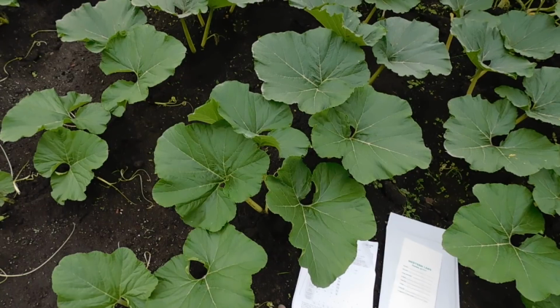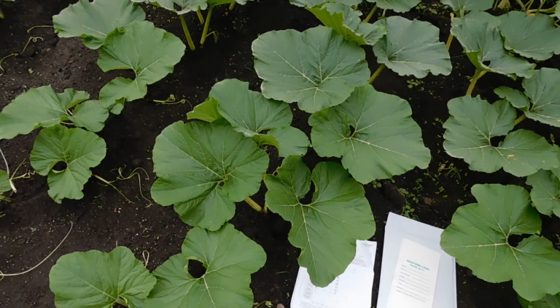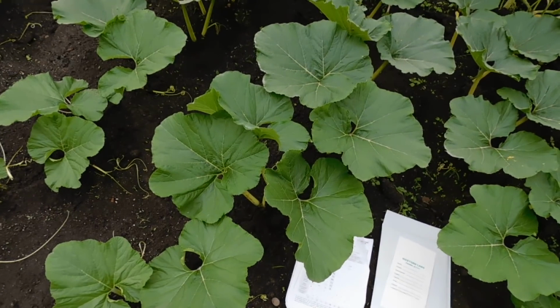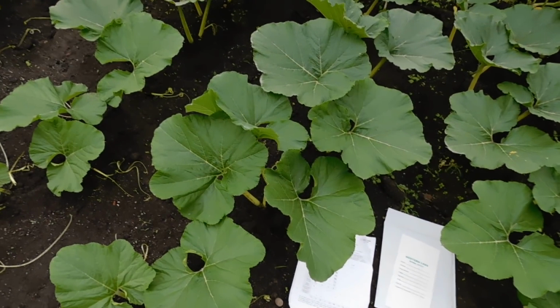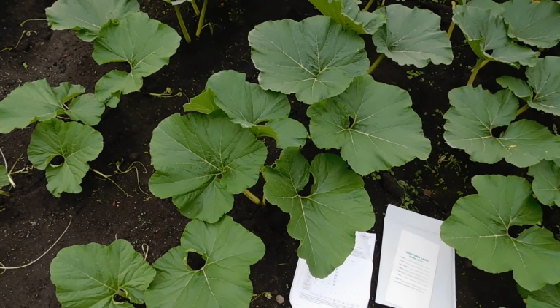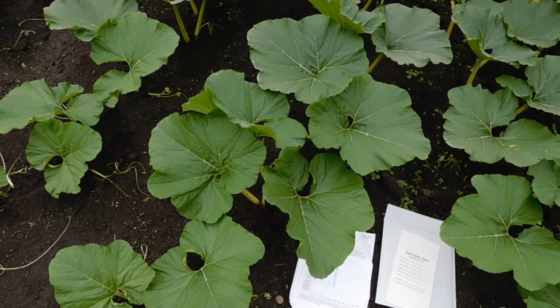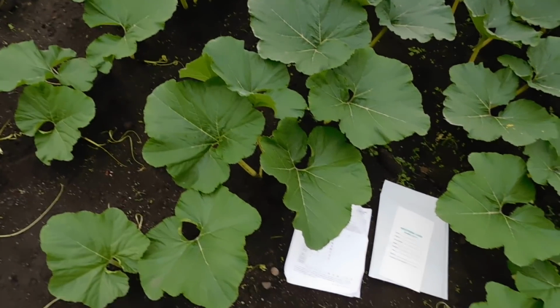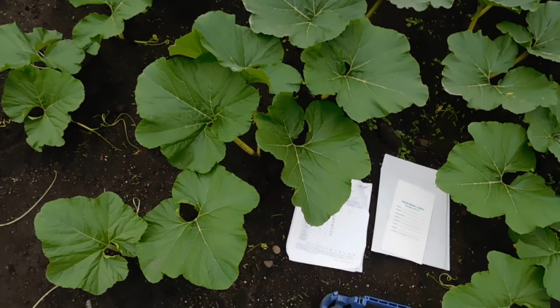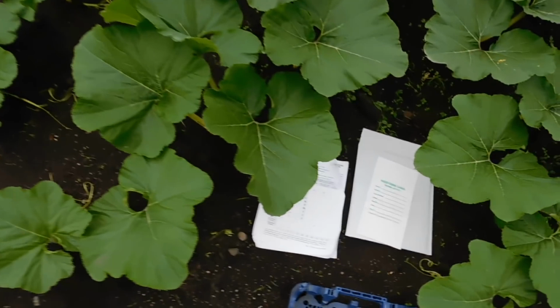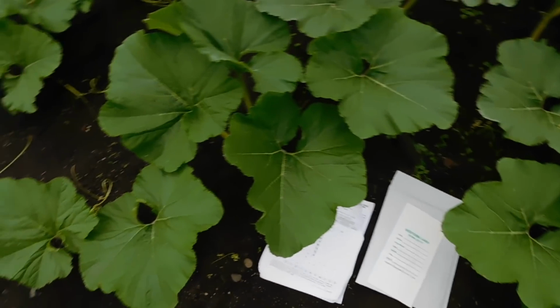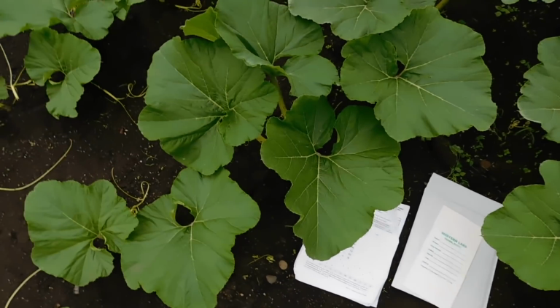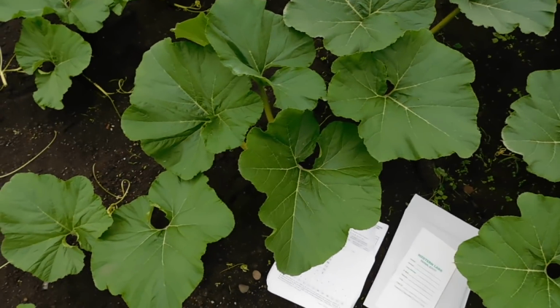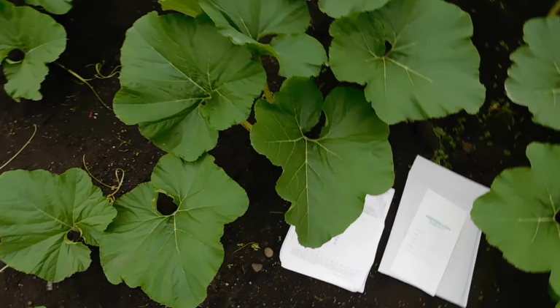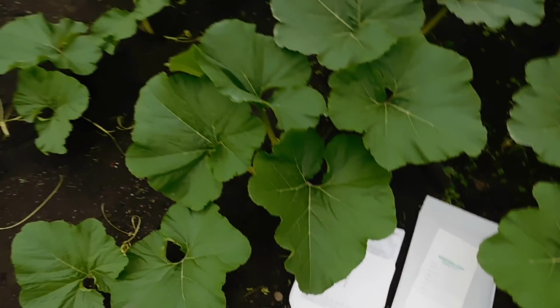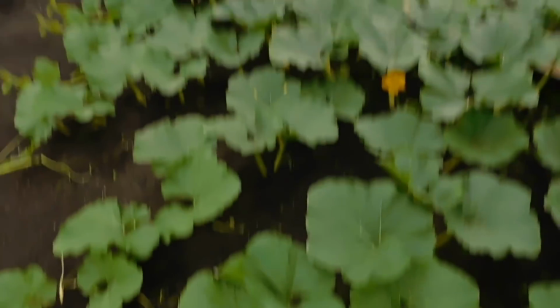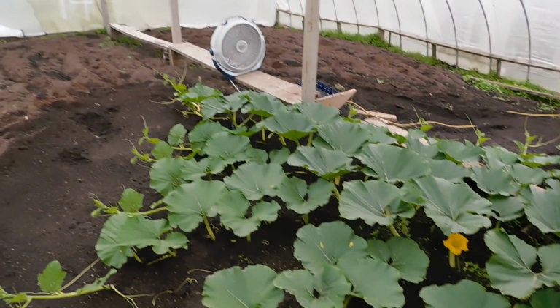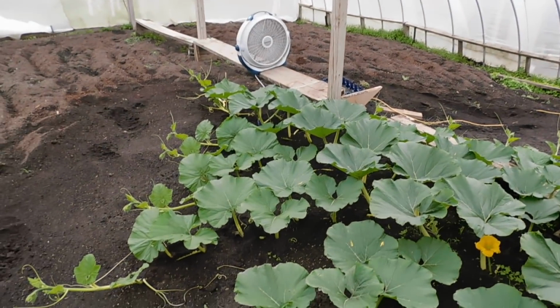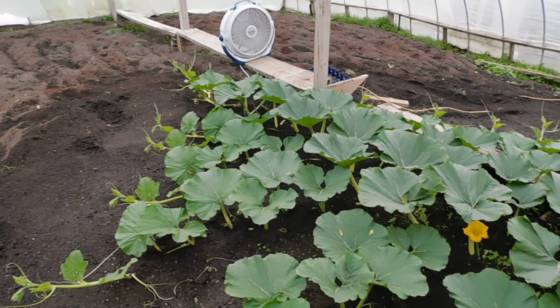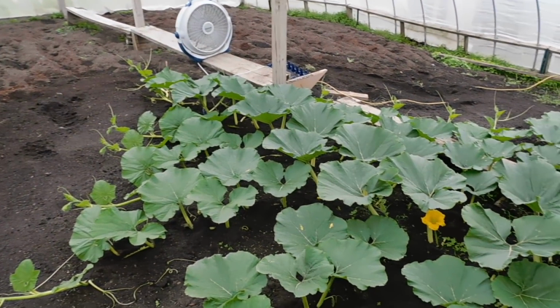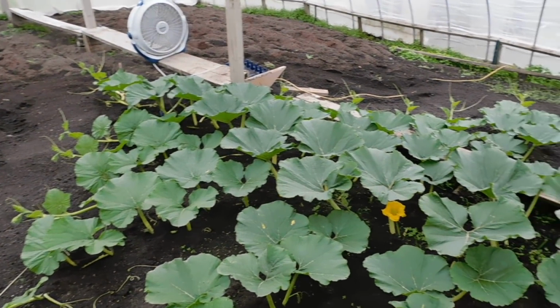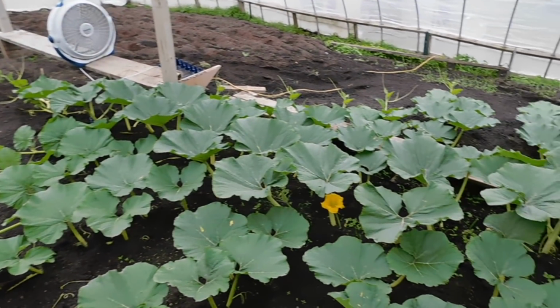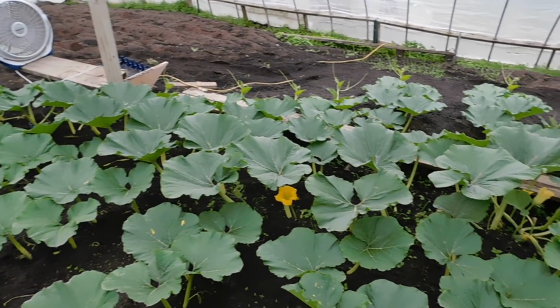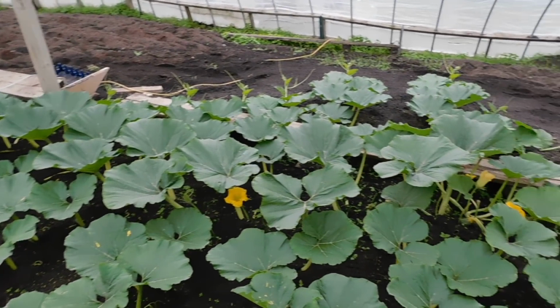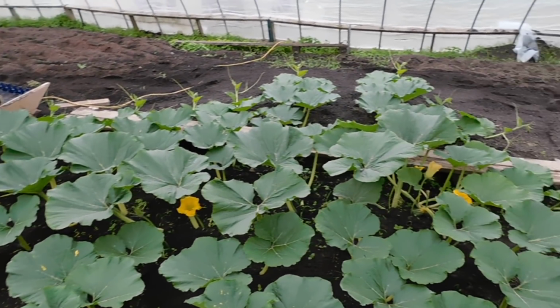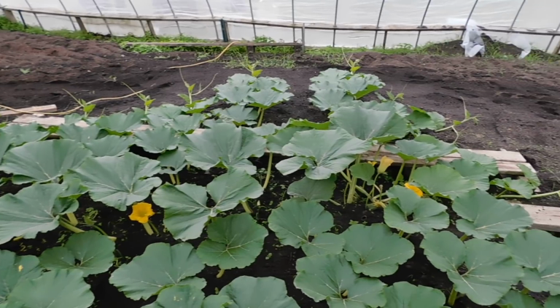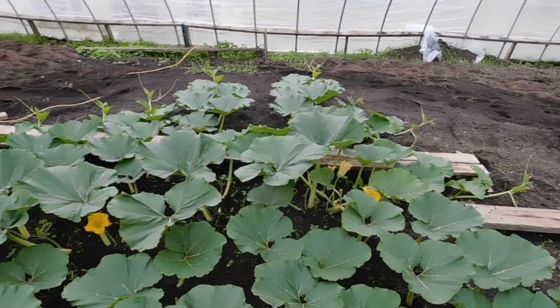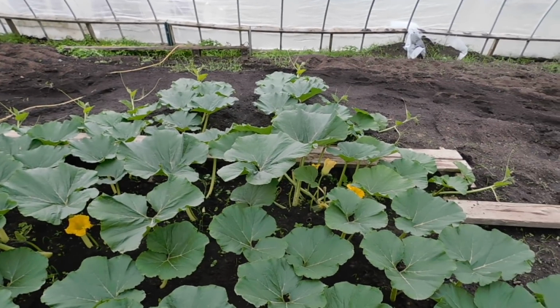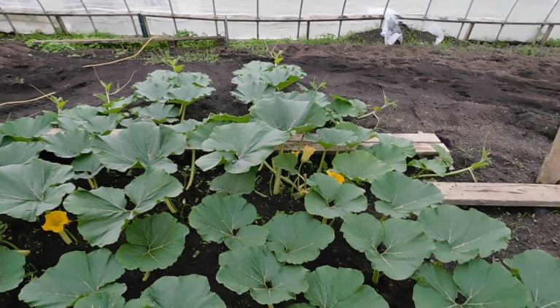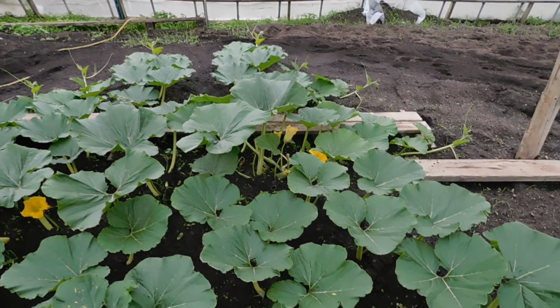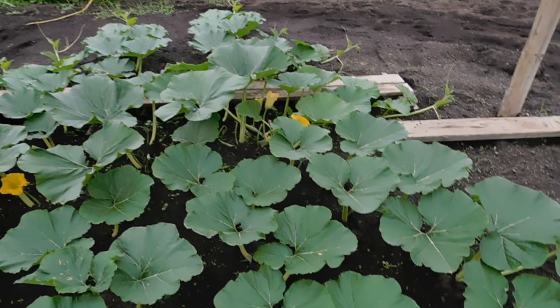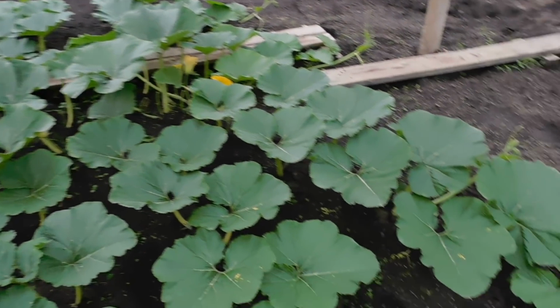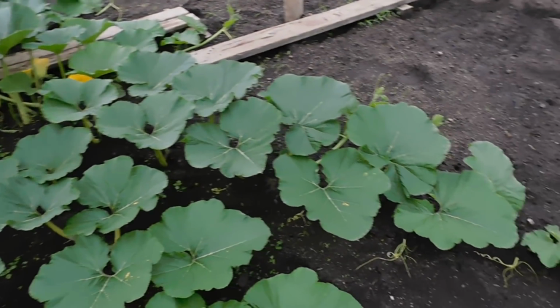Welcome back to WorldwideGiantGrowers.com. What we're going to show you today is a tissue test. It is time — it is June 4th. I have a beautiful plant. We were really warm last week, which boosted our growth.